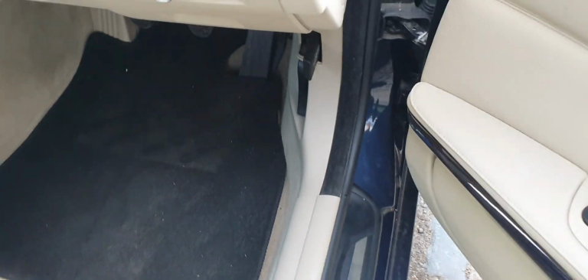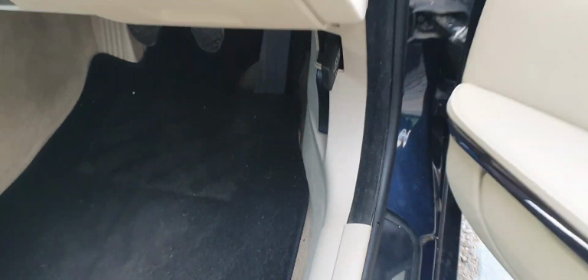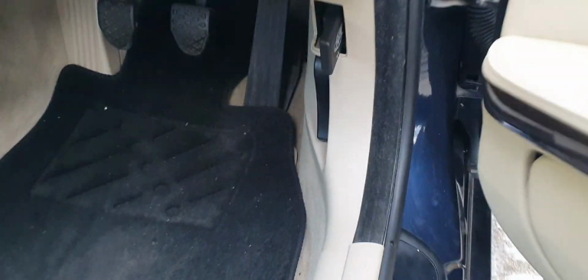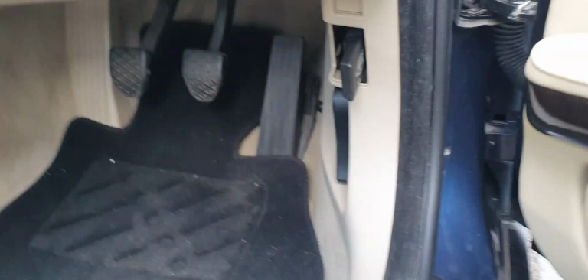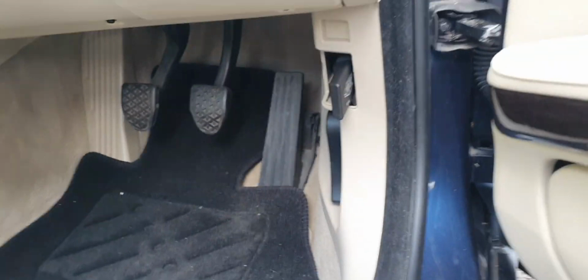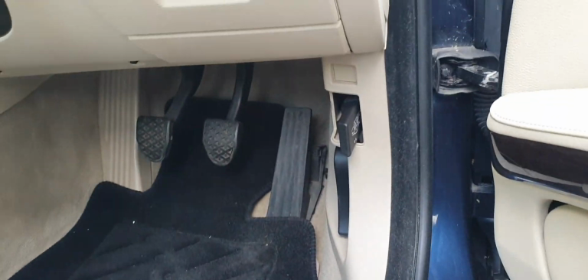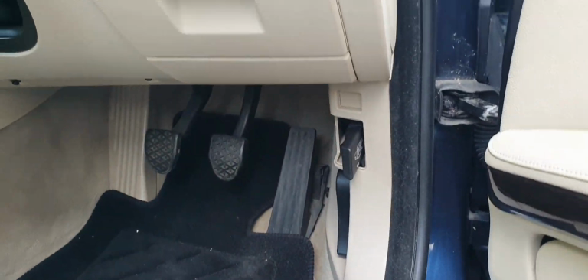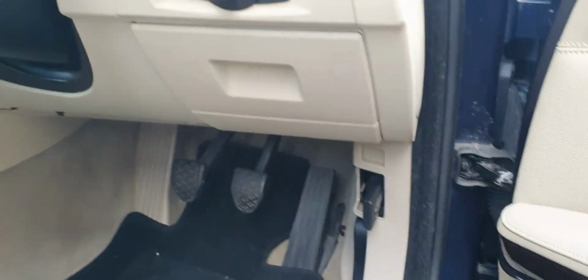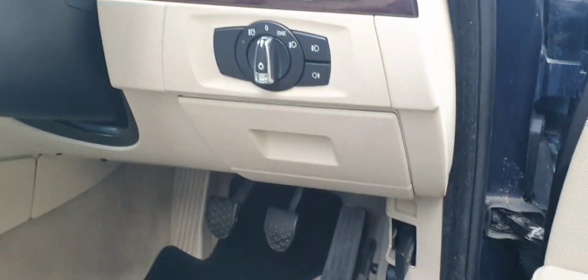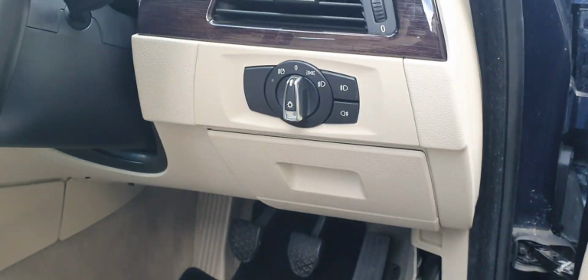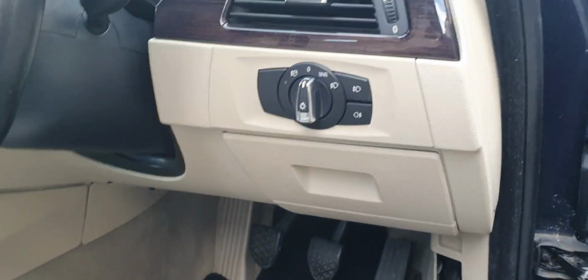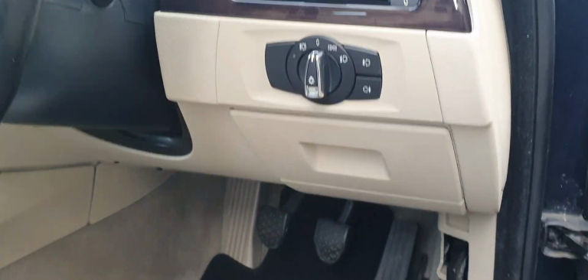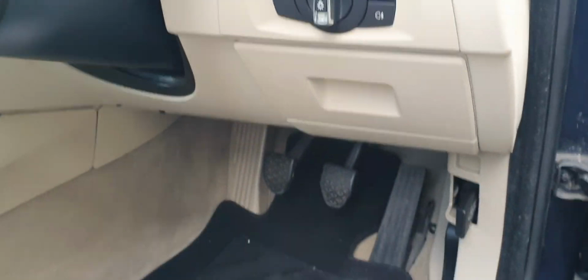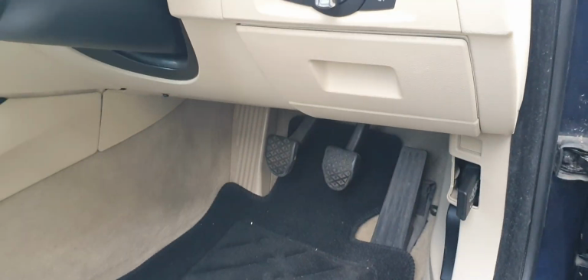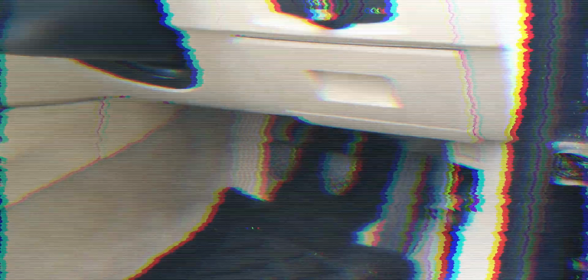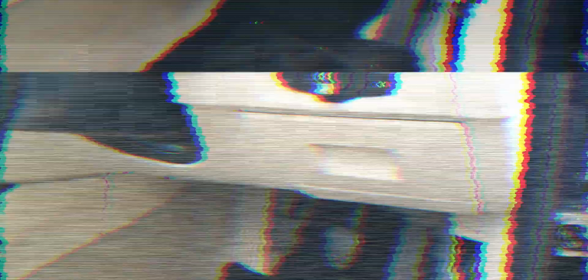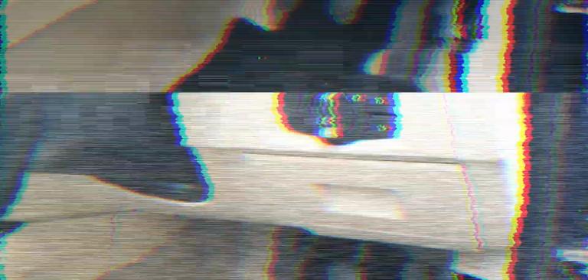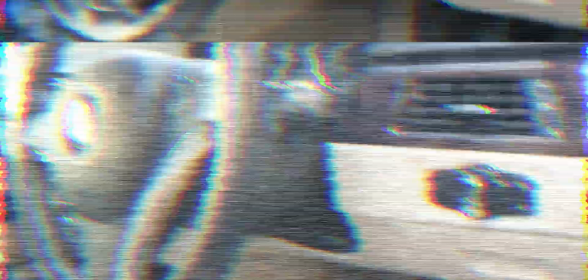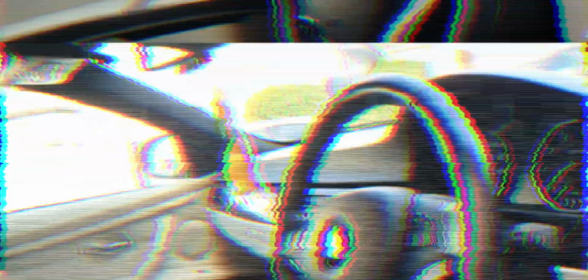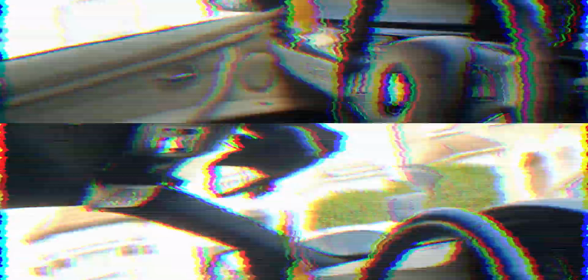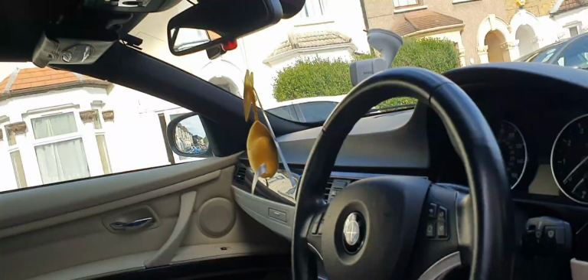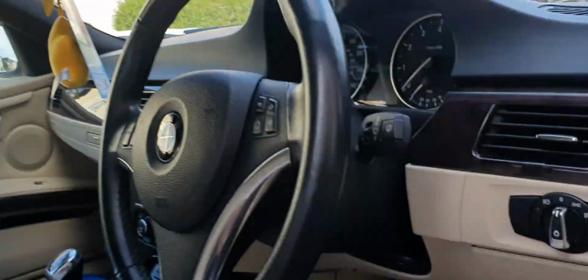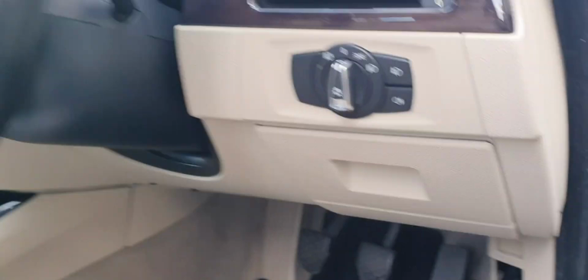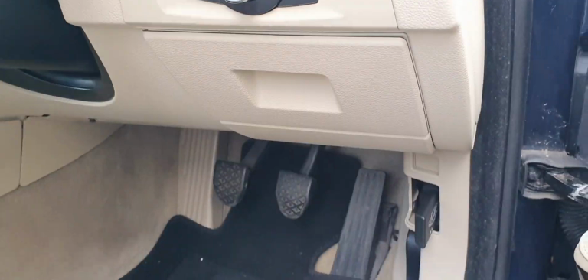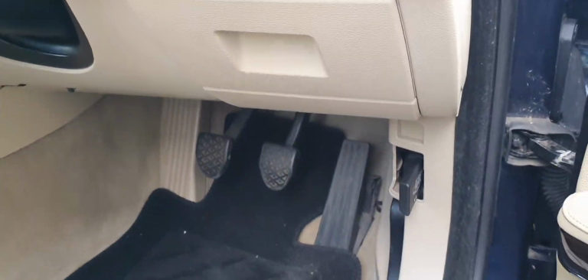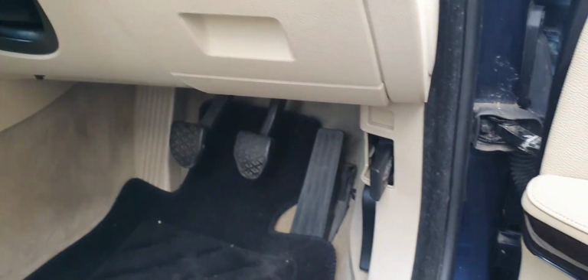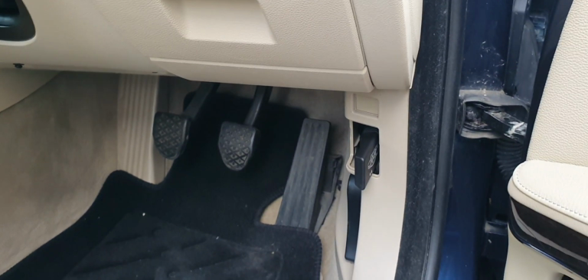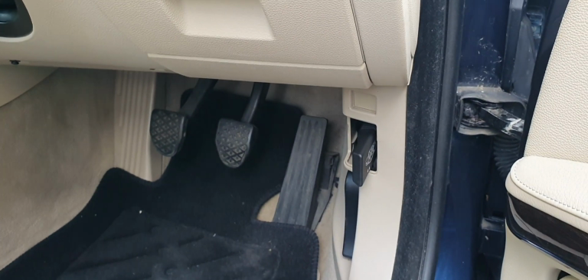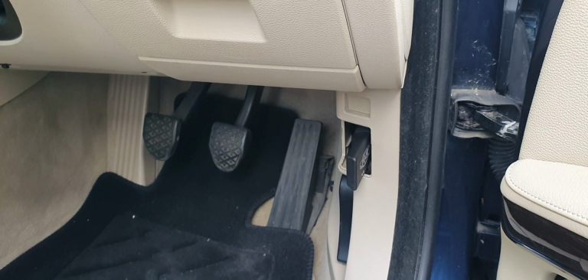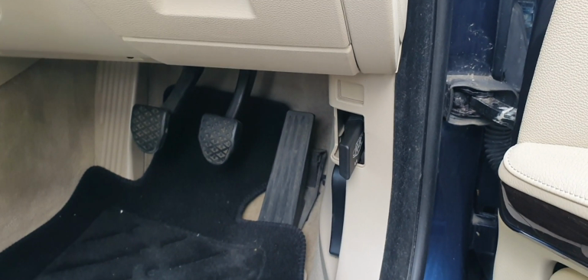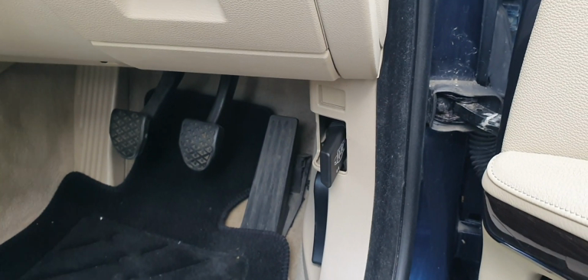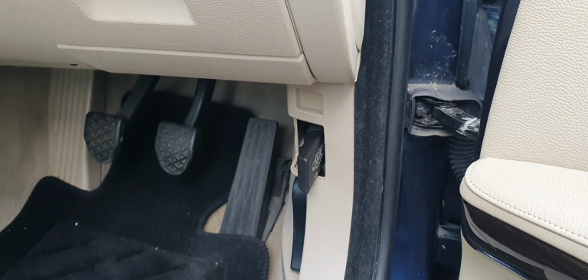Today I'll be coding this BMW E93 convertible. It's a hard top. I'm just going to show you a few tricks and tips that I've got.